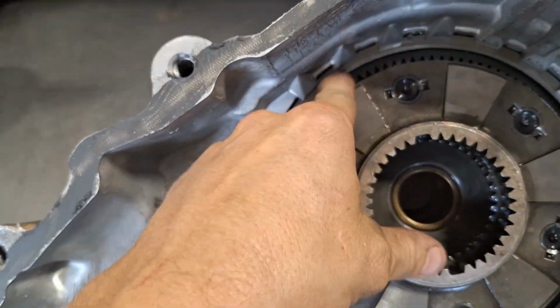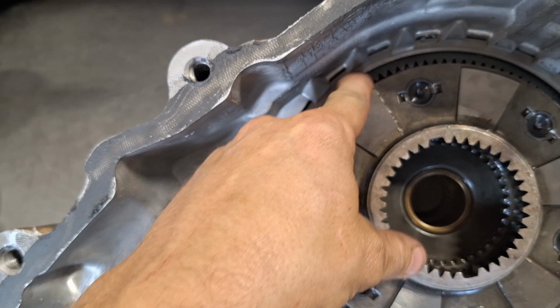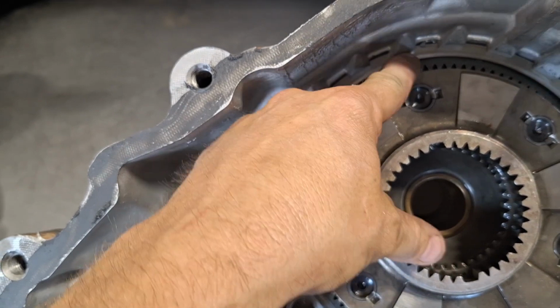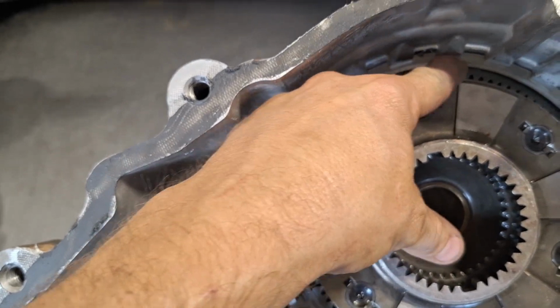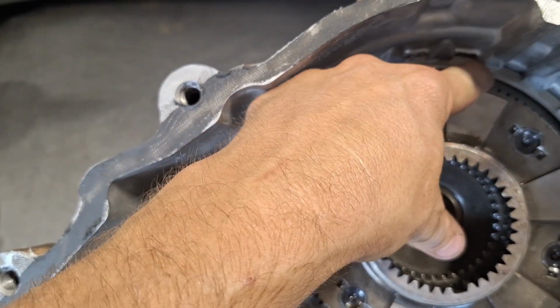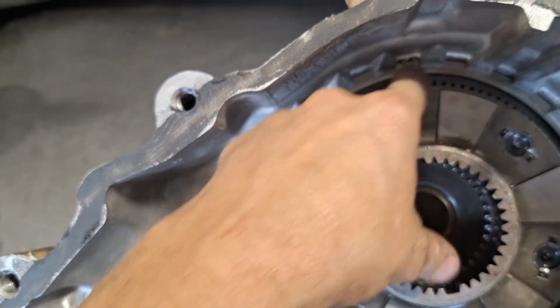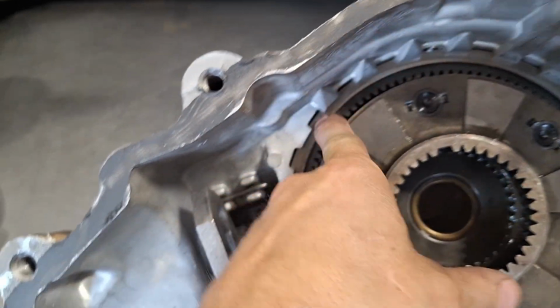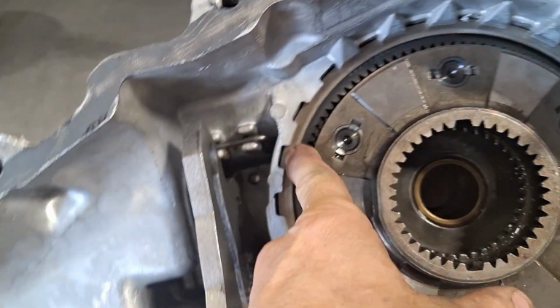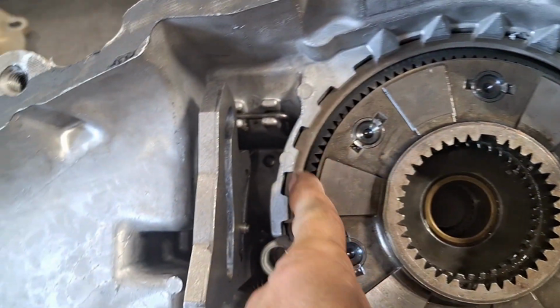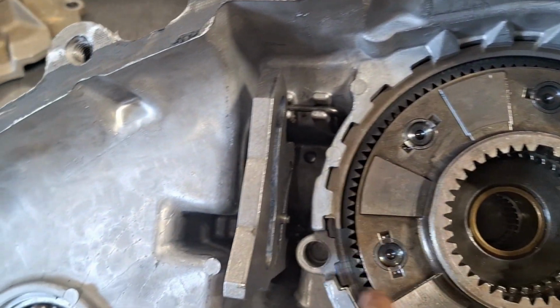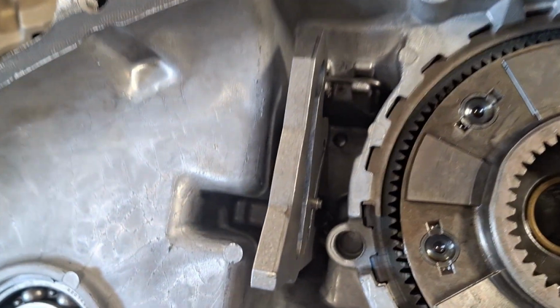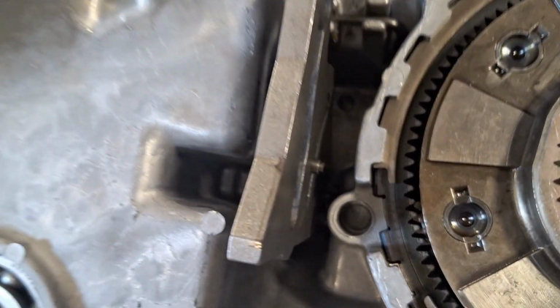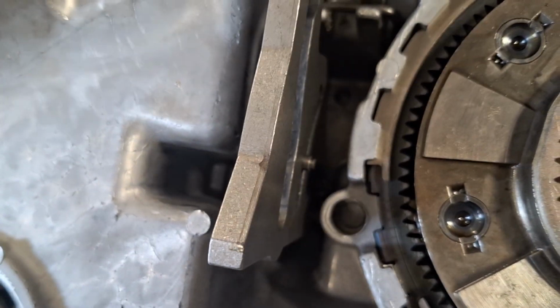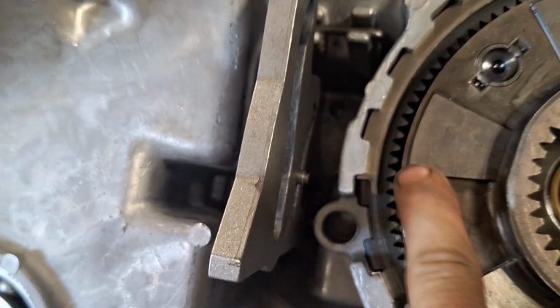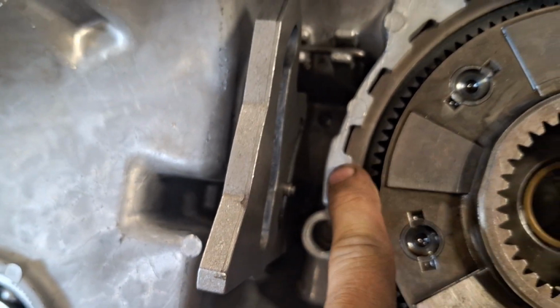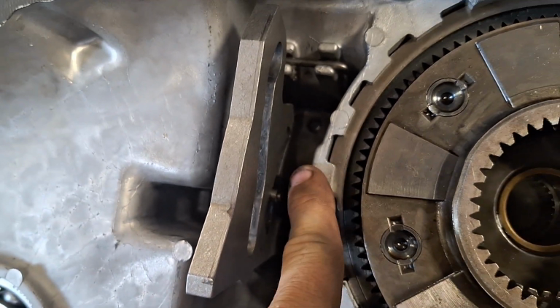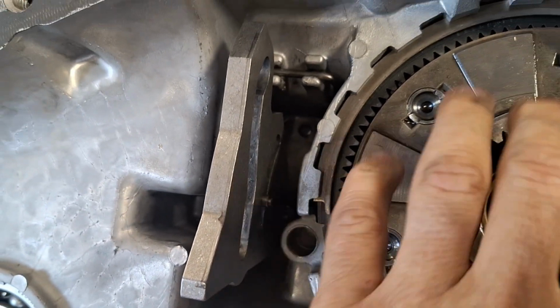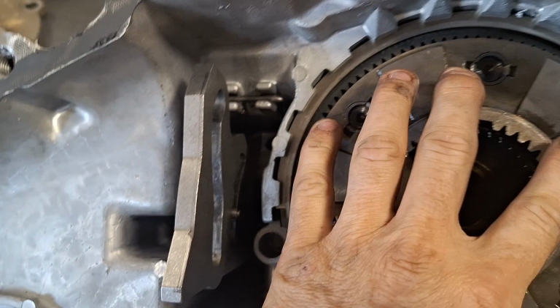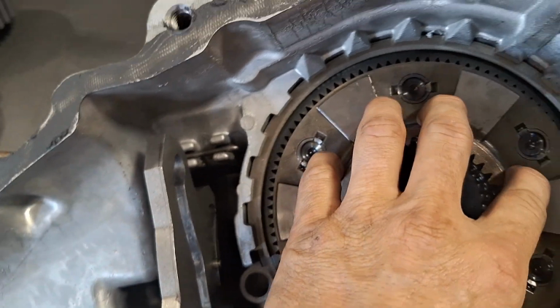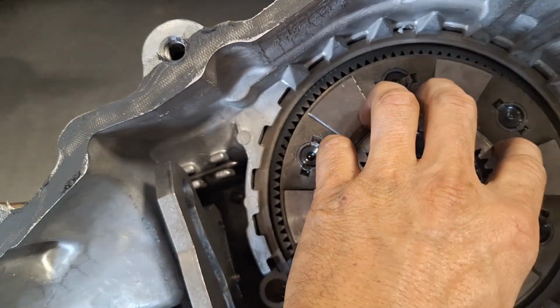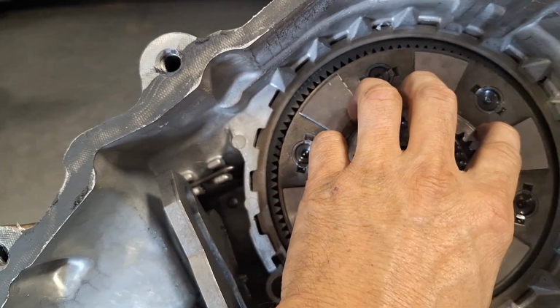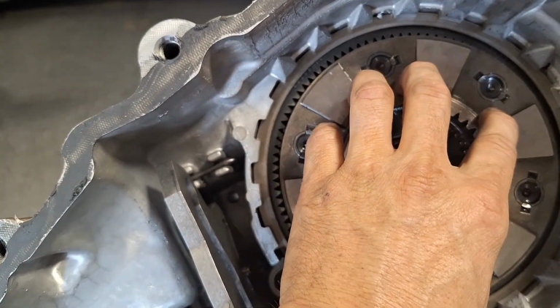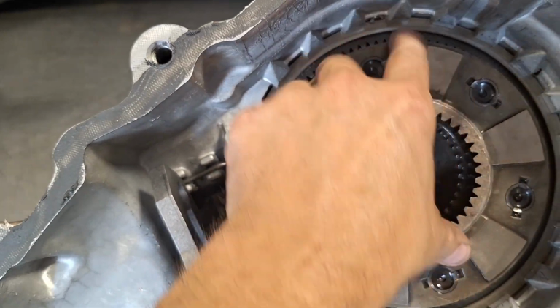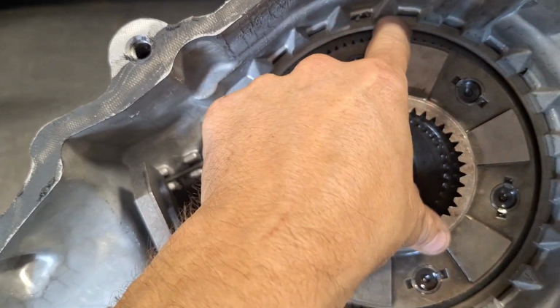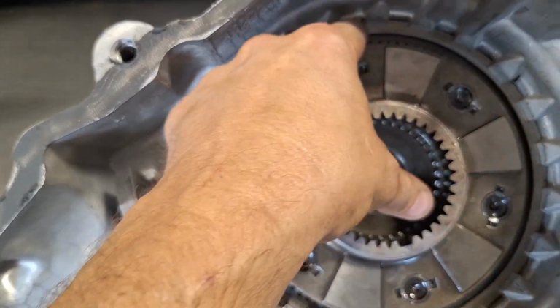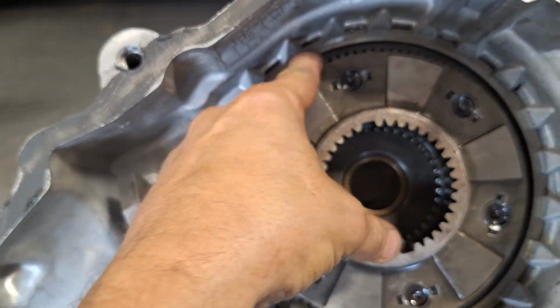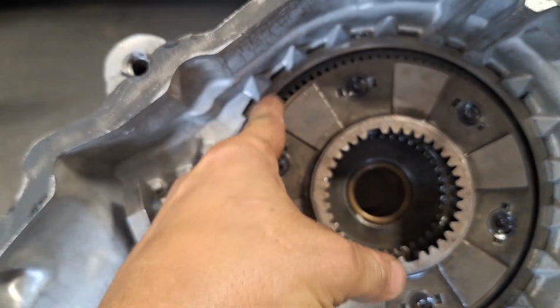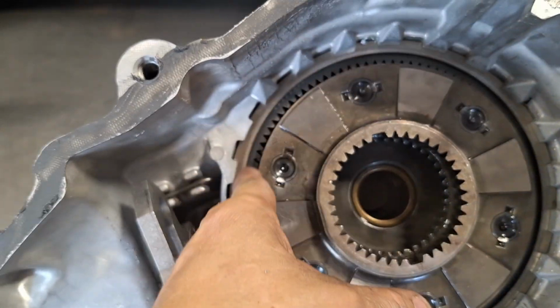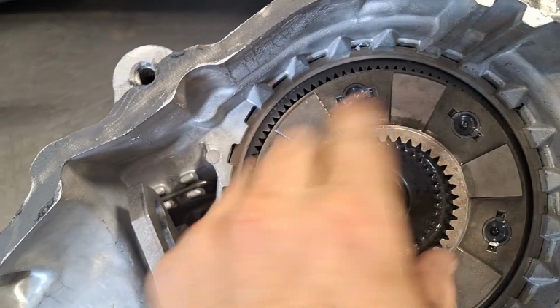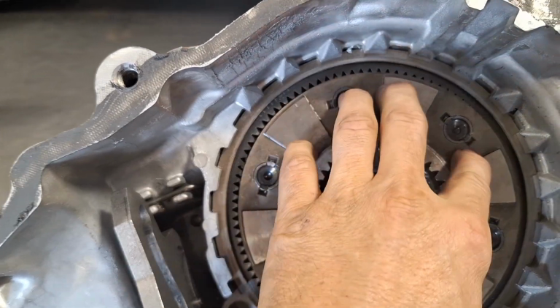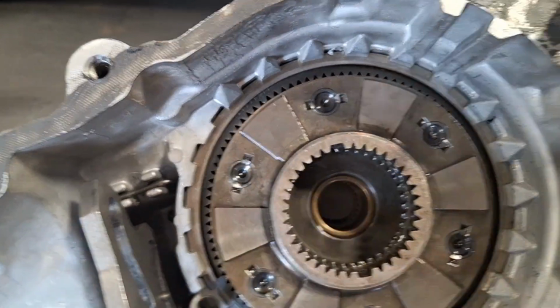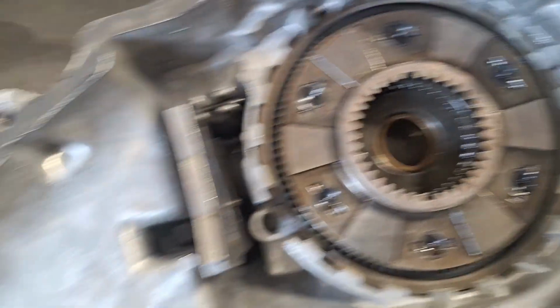You take this thing out right here — this snap ring, this big giant snap ring — and then you take this out. This outer ring comes out, then this comes out.